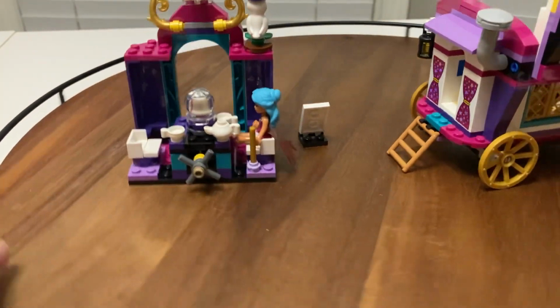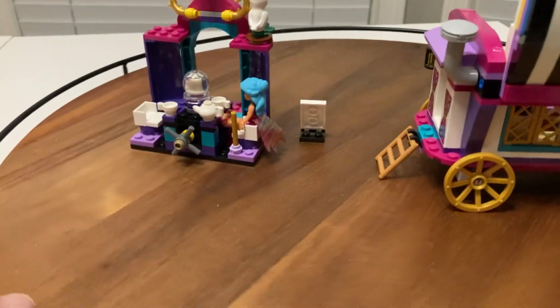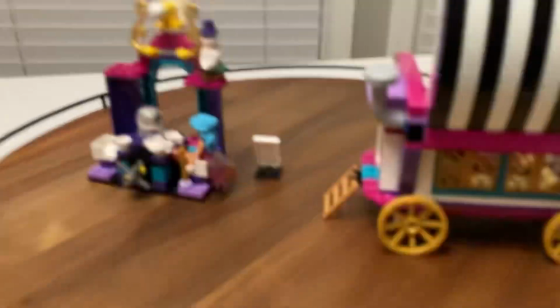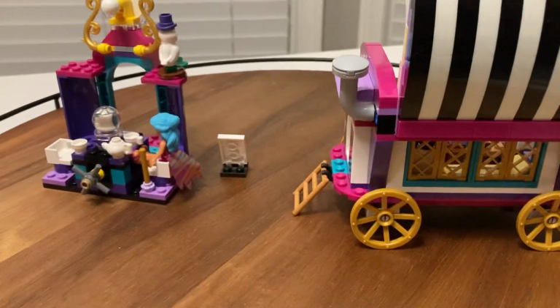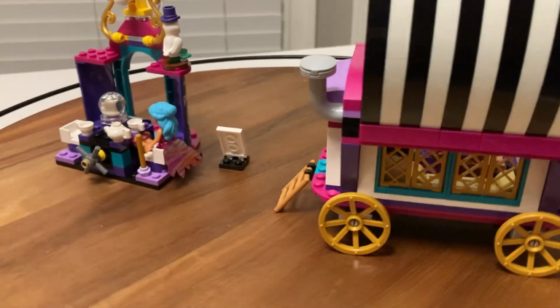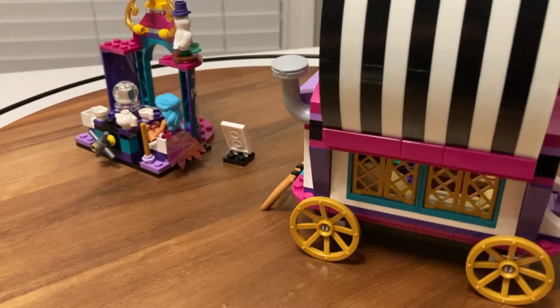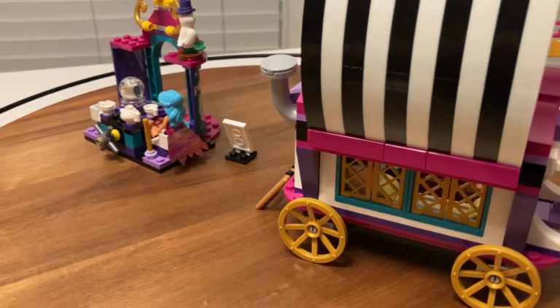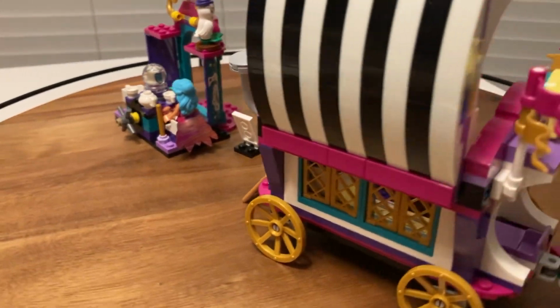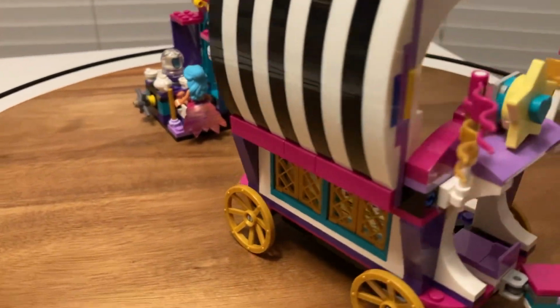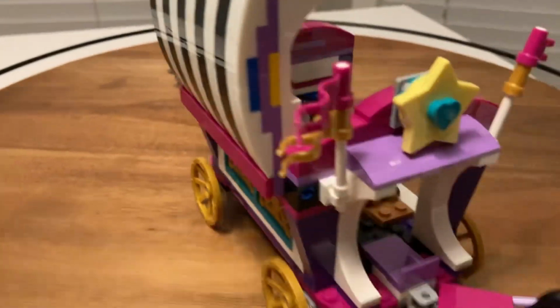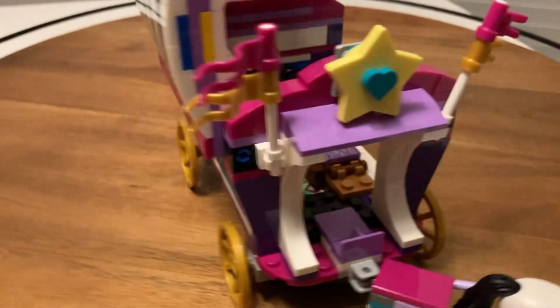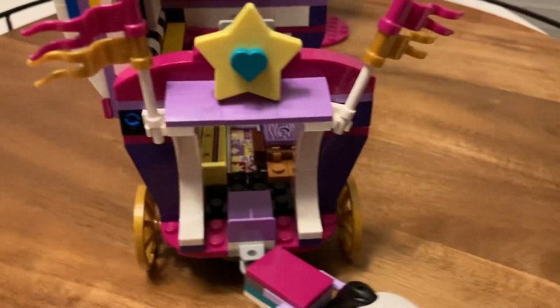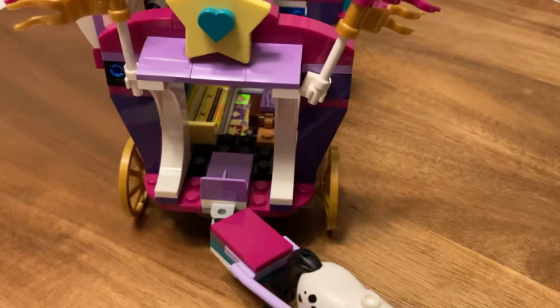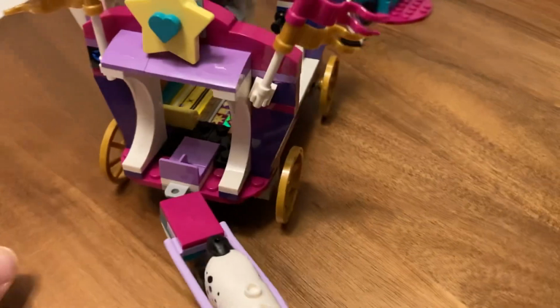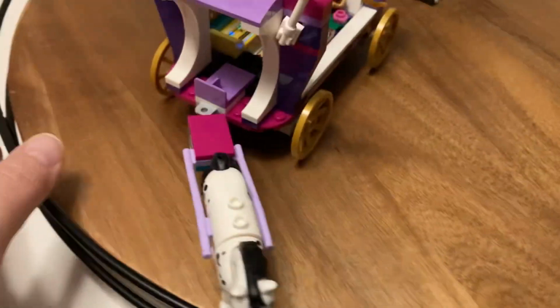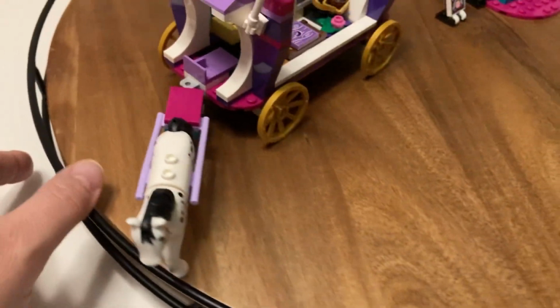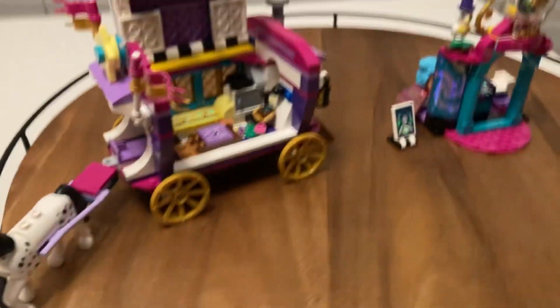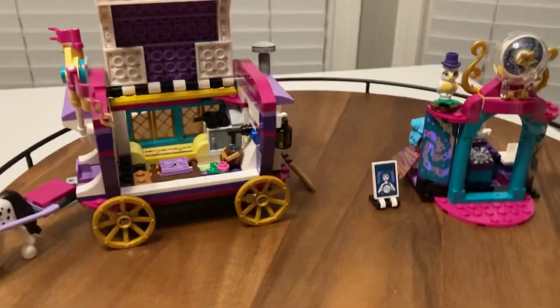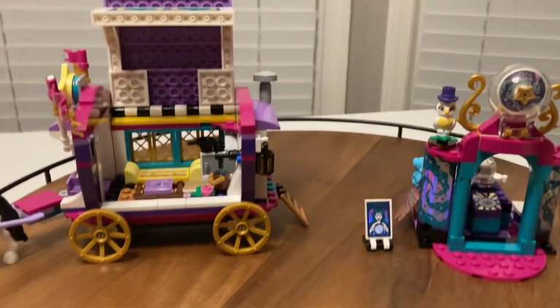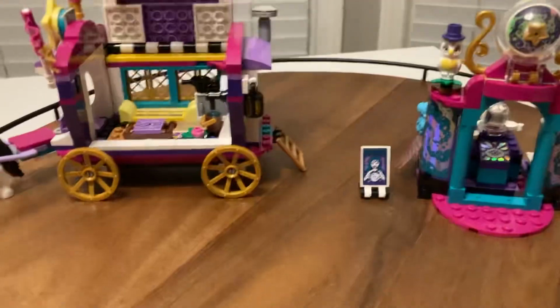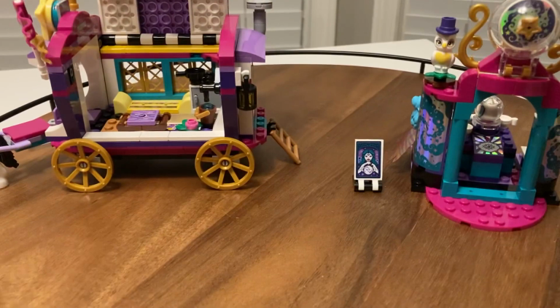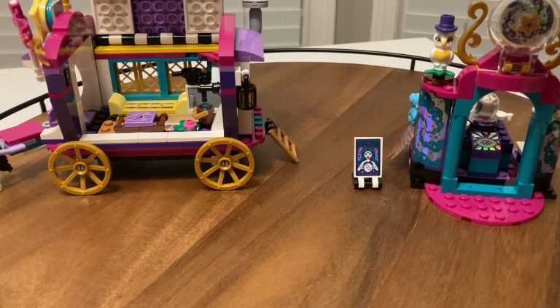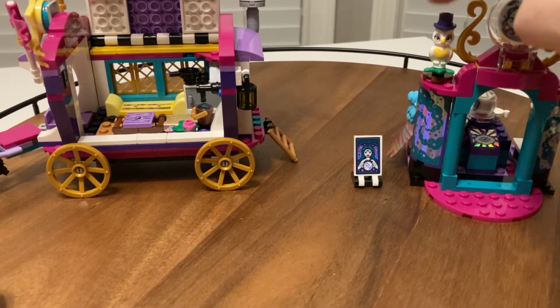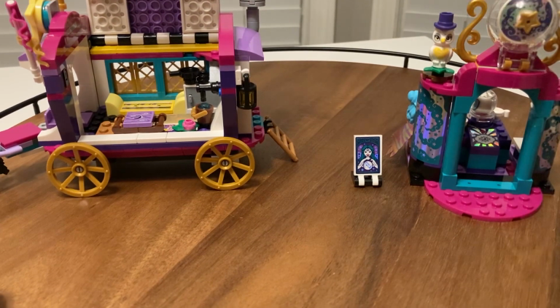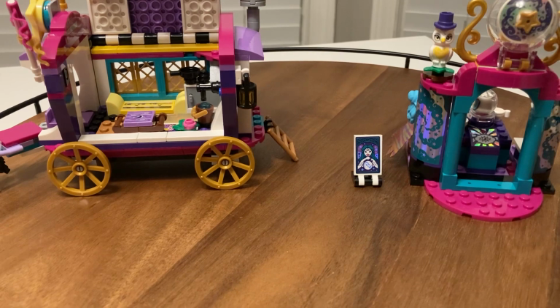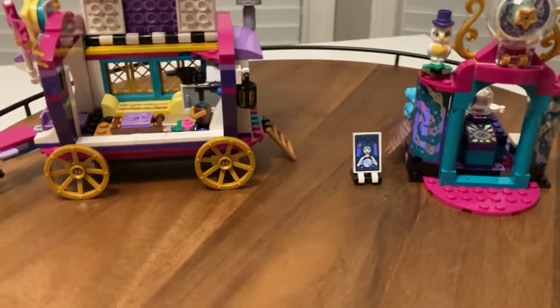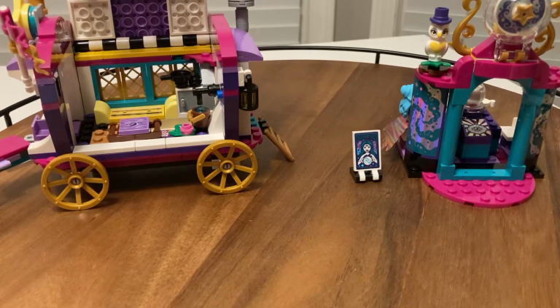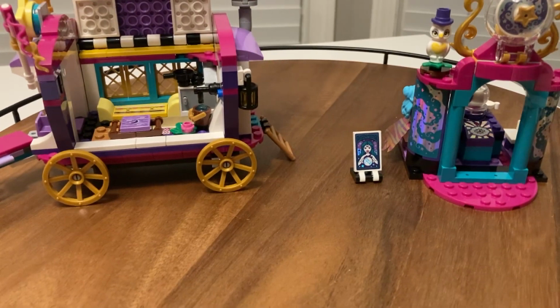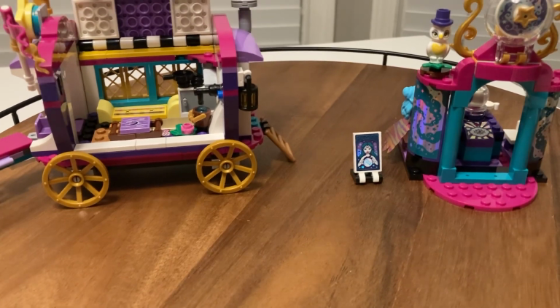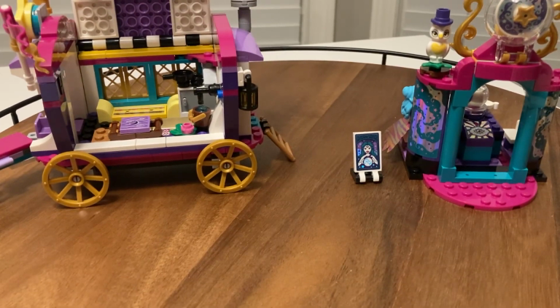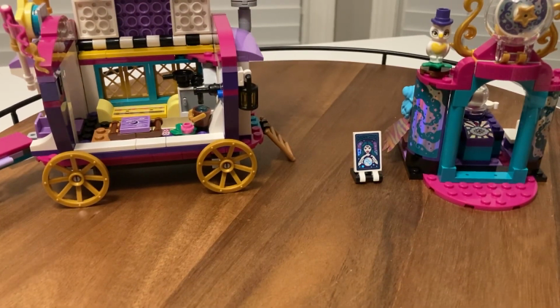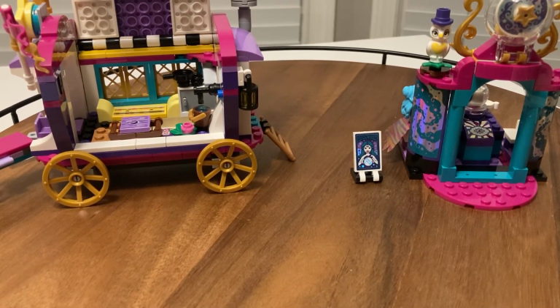This is the back side of the caravan. We've got the horse going on there, and don't want to forget your owls — topped with a little hat there. That's about it.